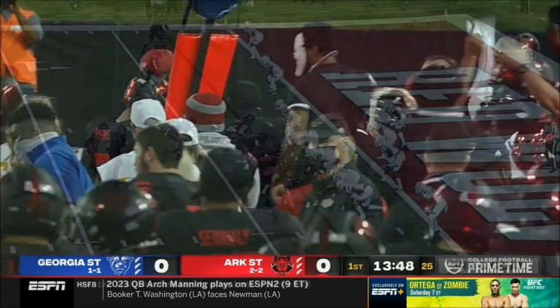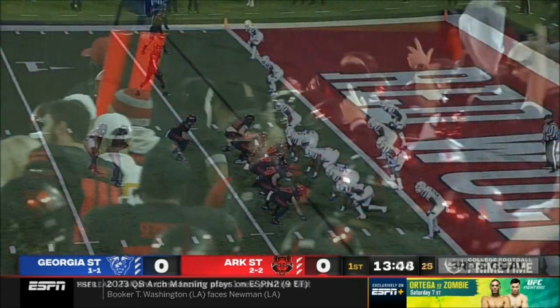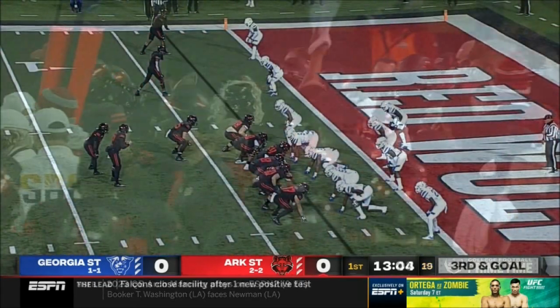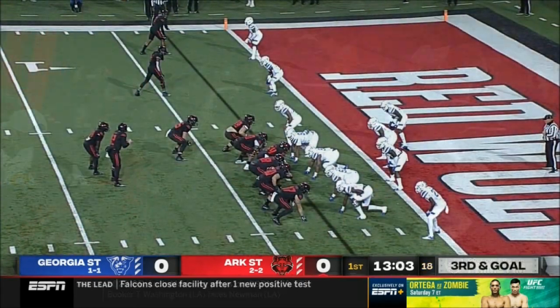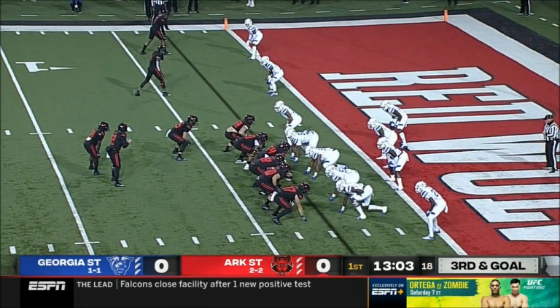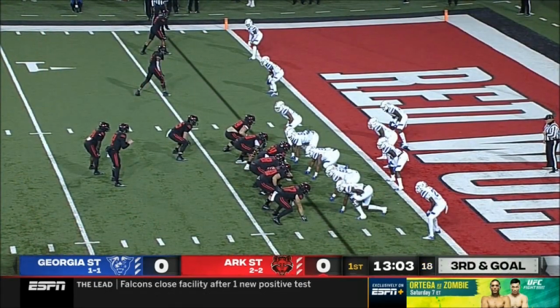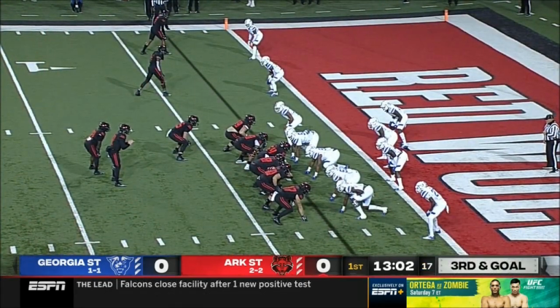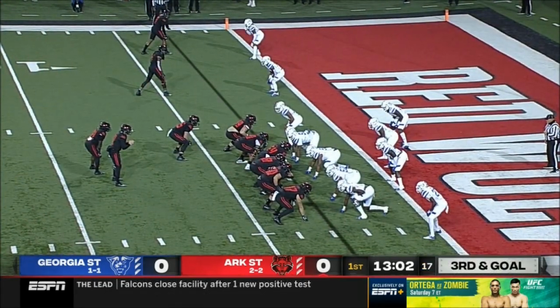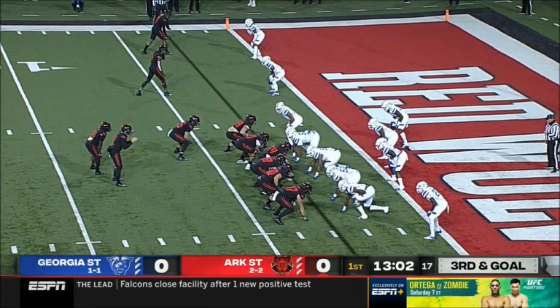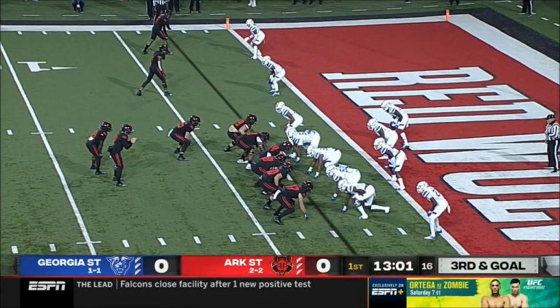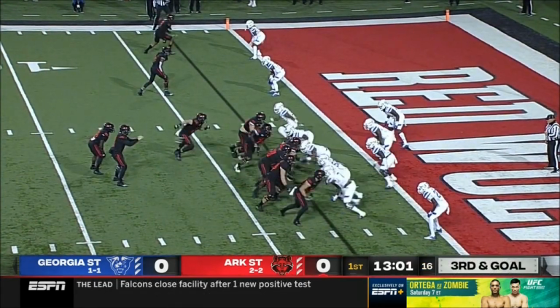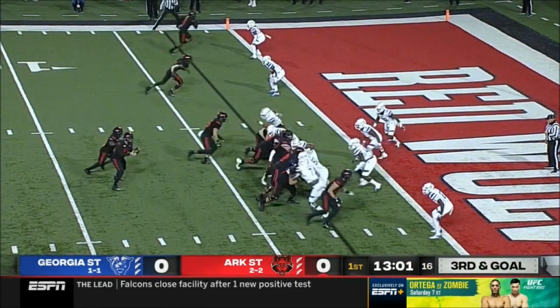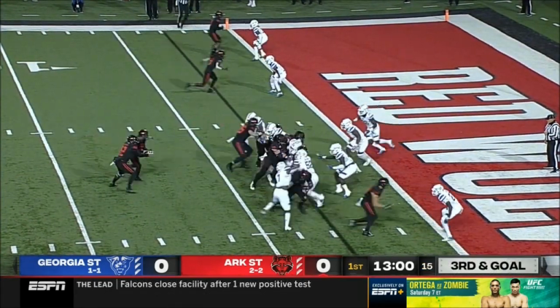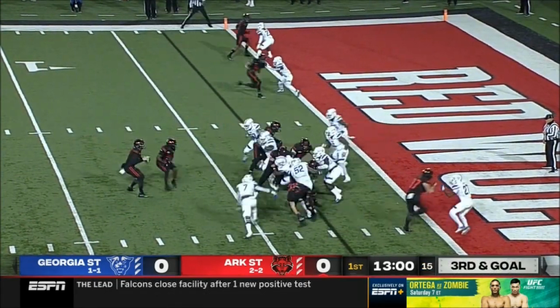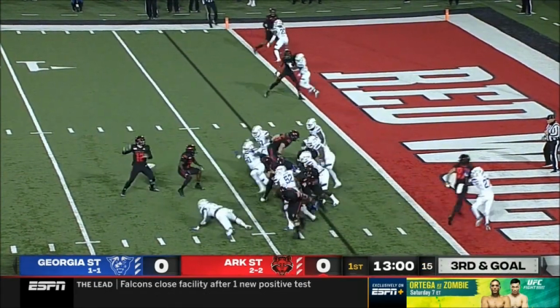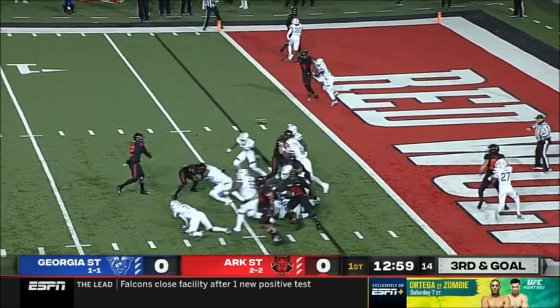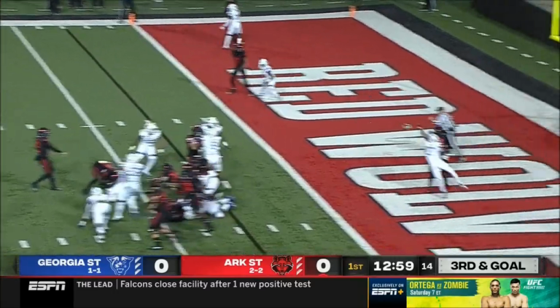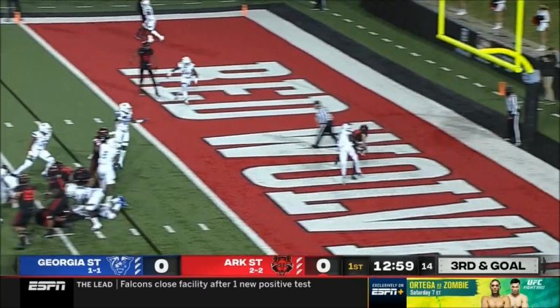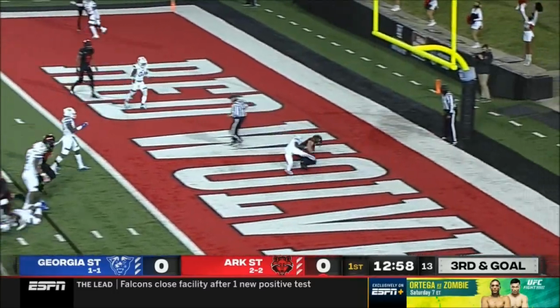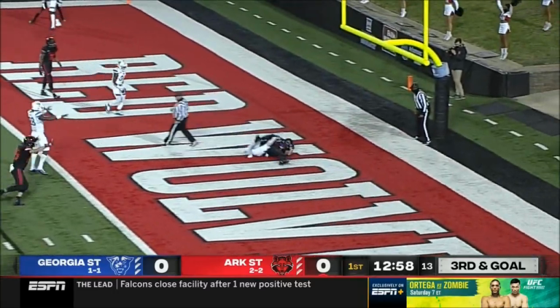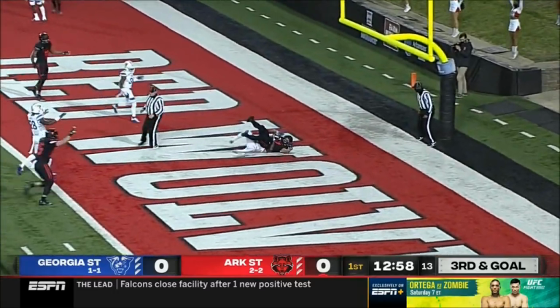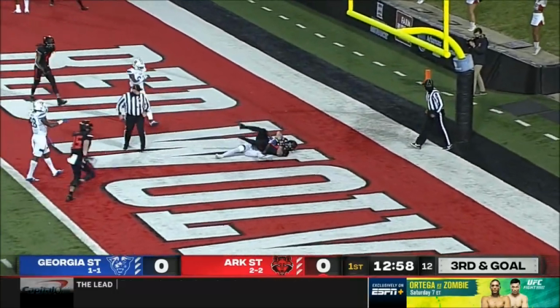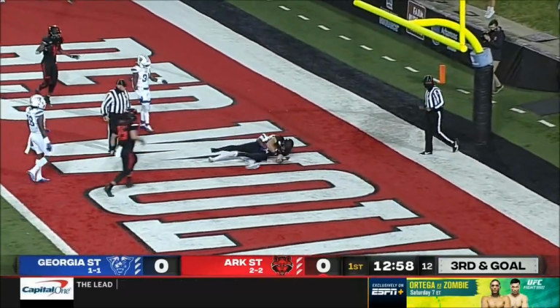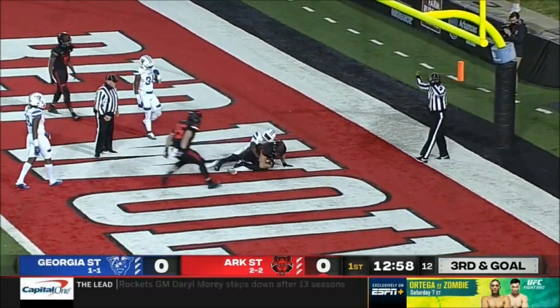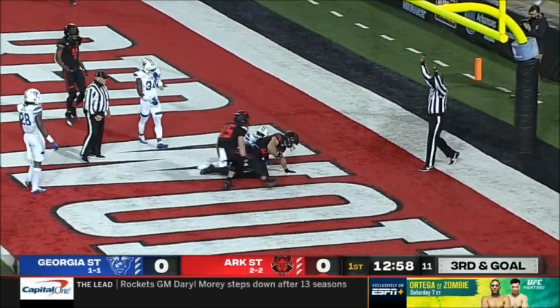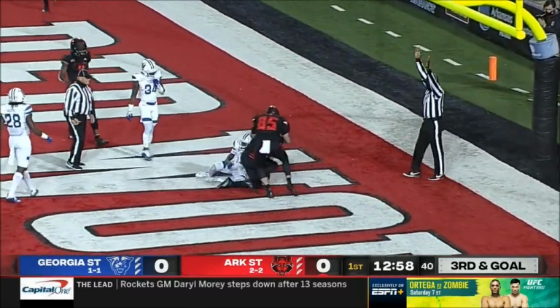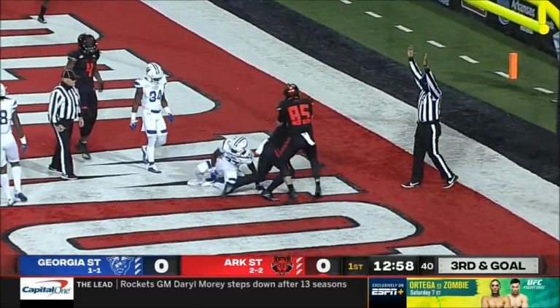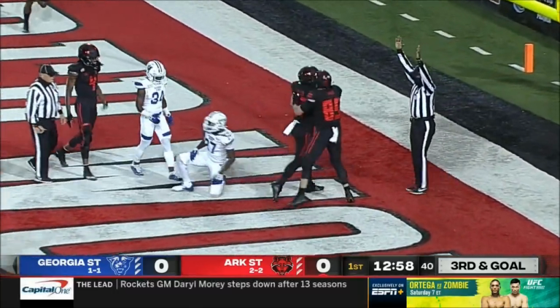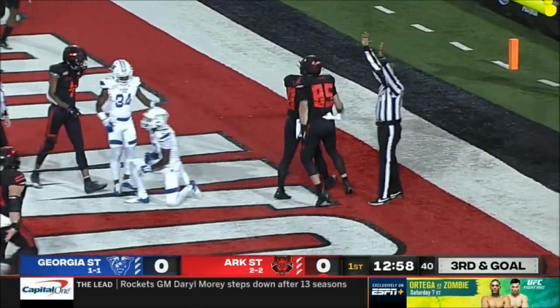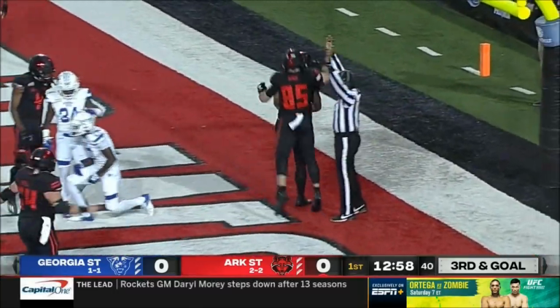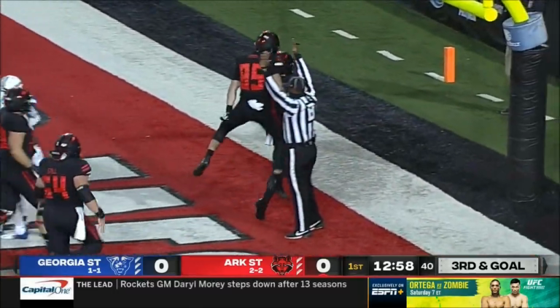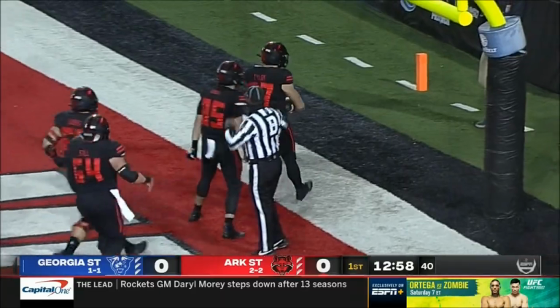Team's opportunity. Bonner going to throw — quick pop over the middle. Caught. Touchdown, Arkansas State.